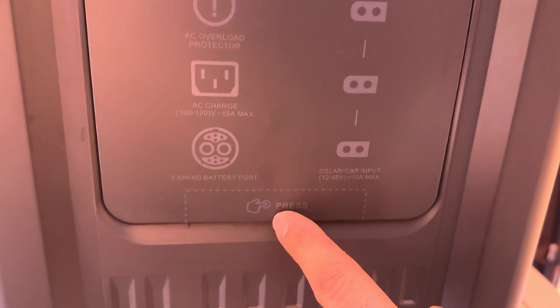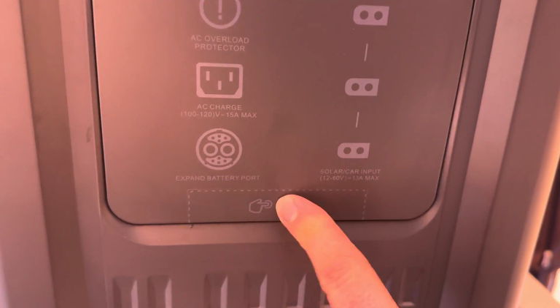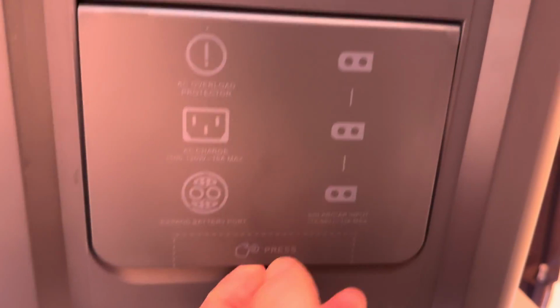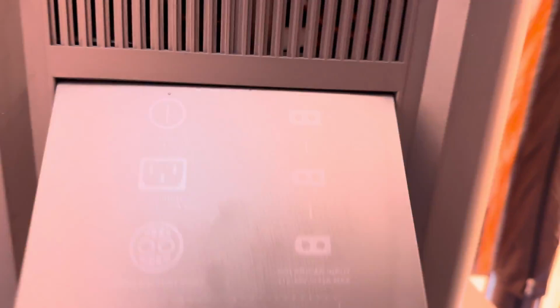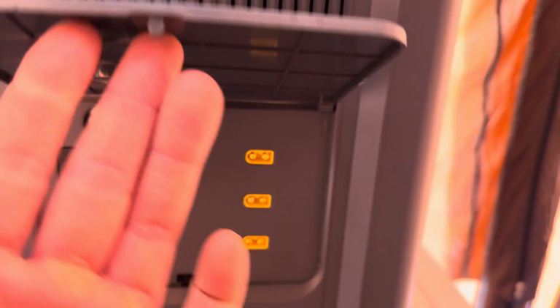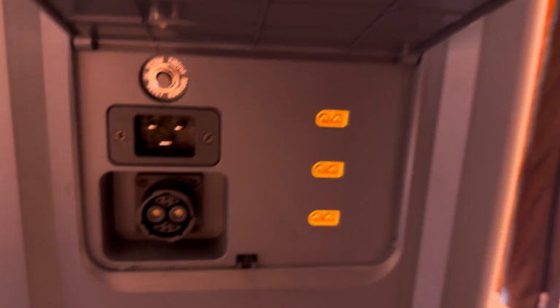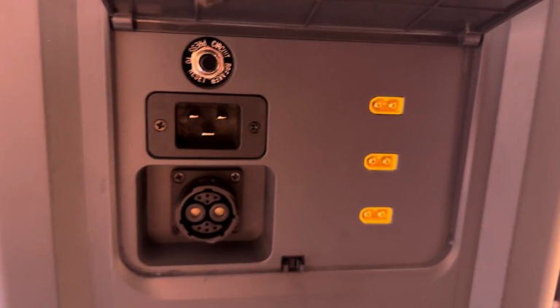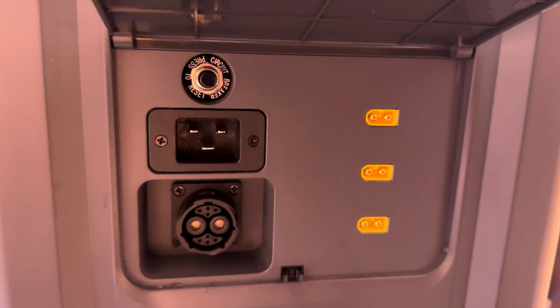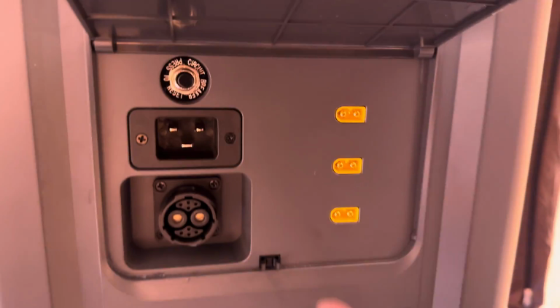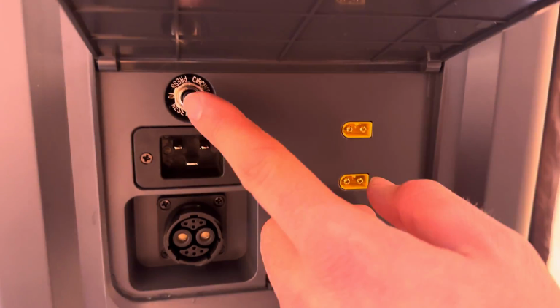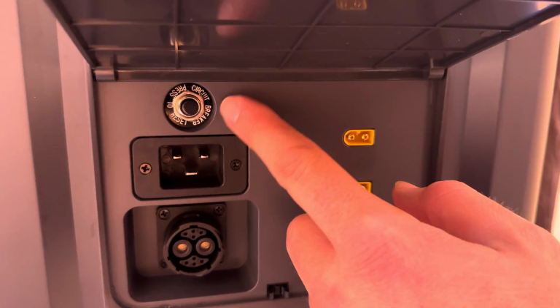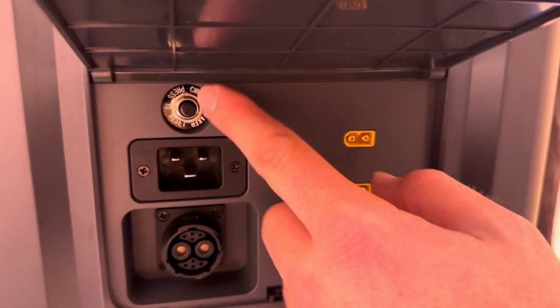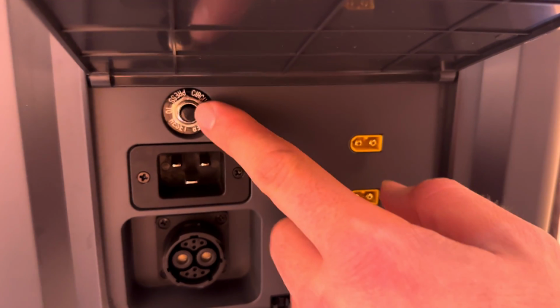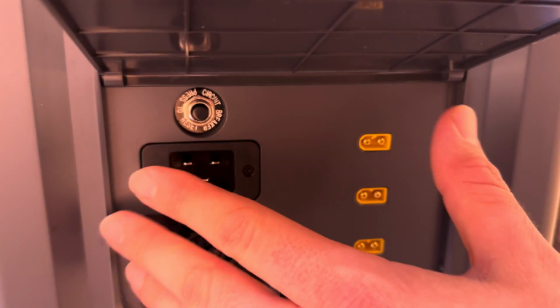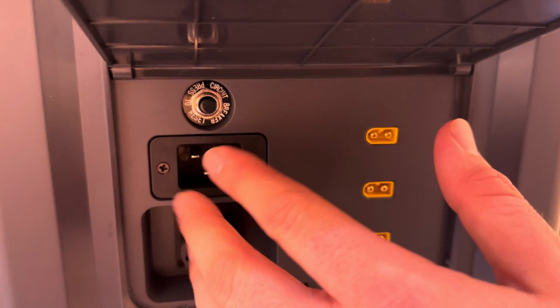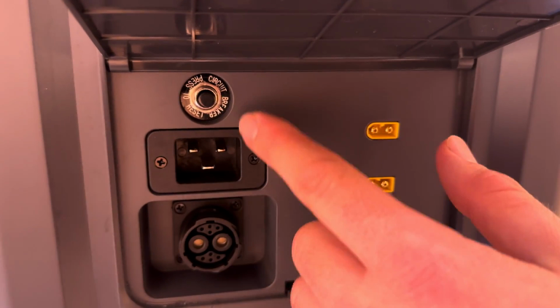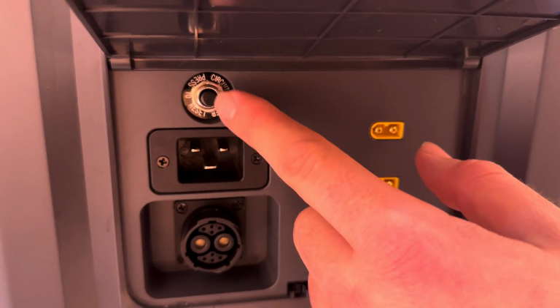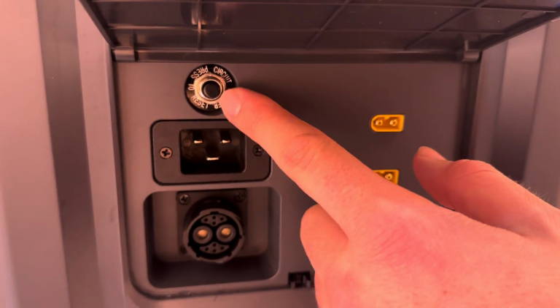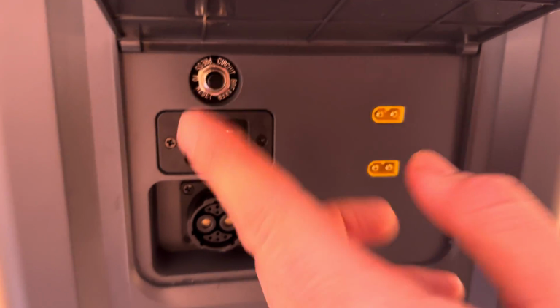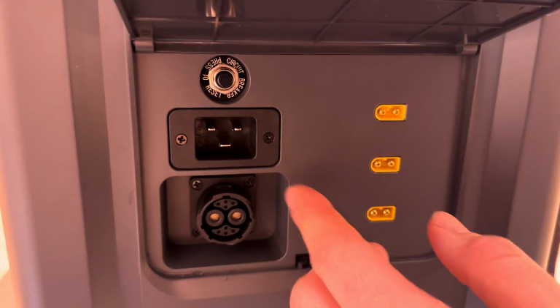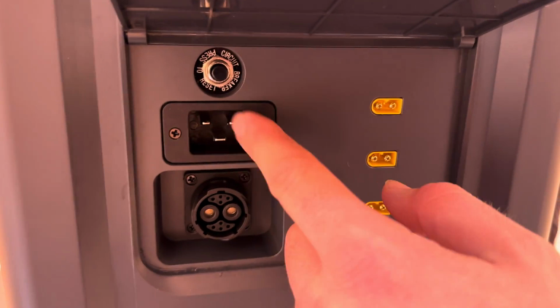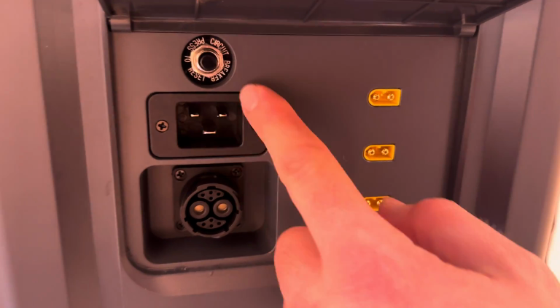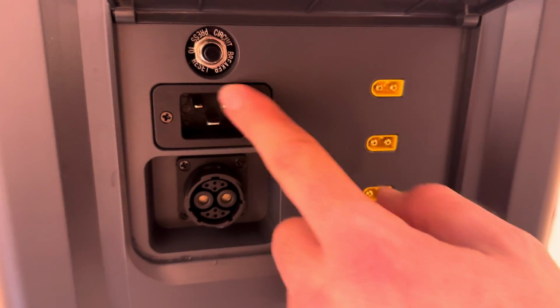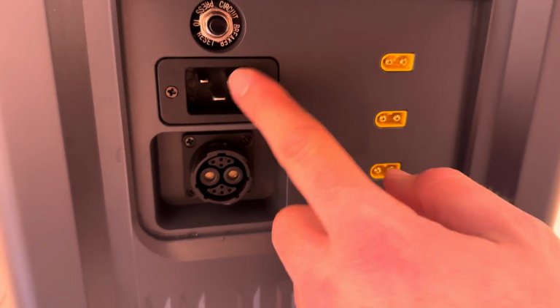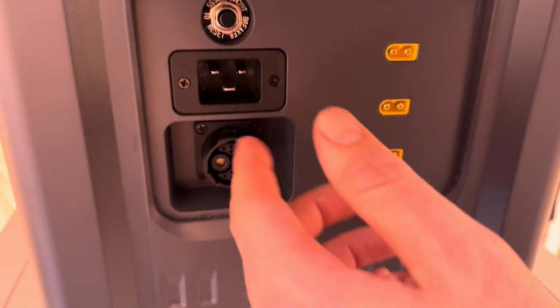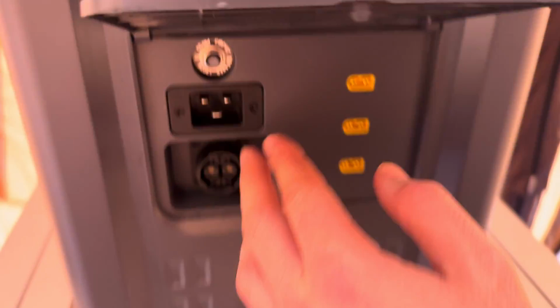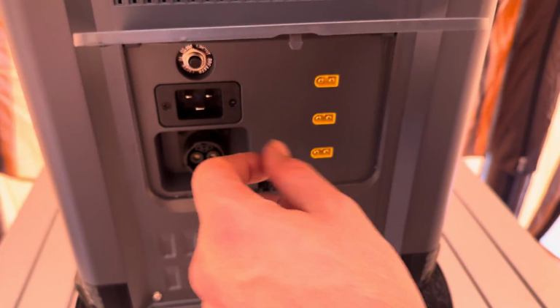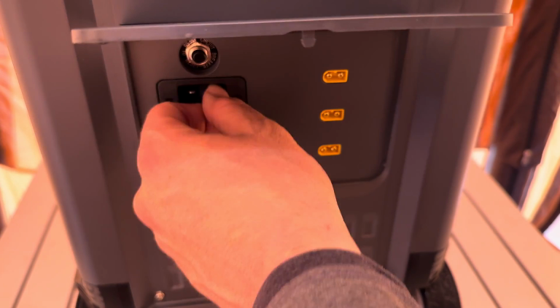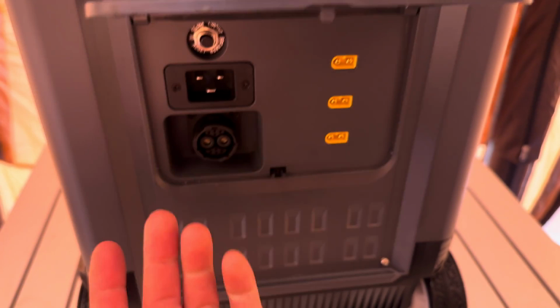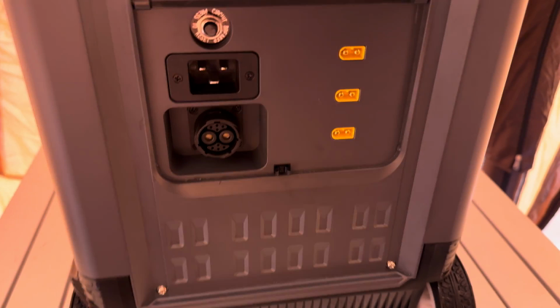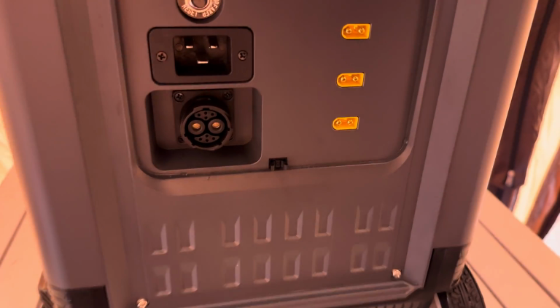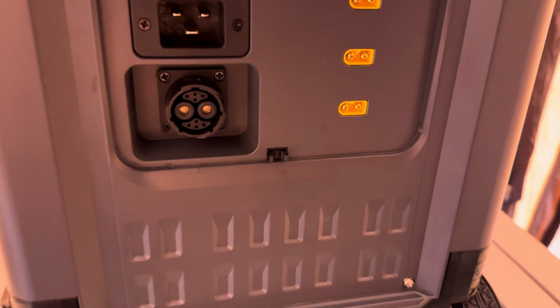On the back, there's a panel that pops open to reveal a circuit breaker — if there's an issue and it shuts off, you can reset it once the issue is fixed. There's also your AC wall plug input. There's no power brick; you just plug directly into a wall outlet.